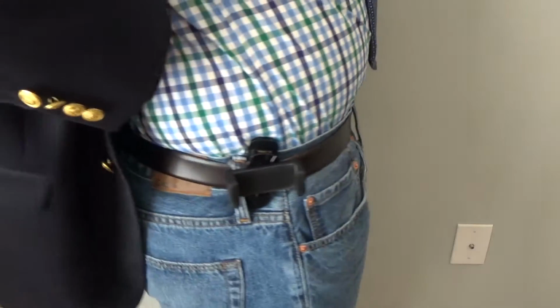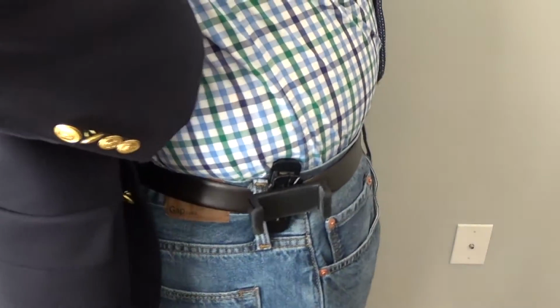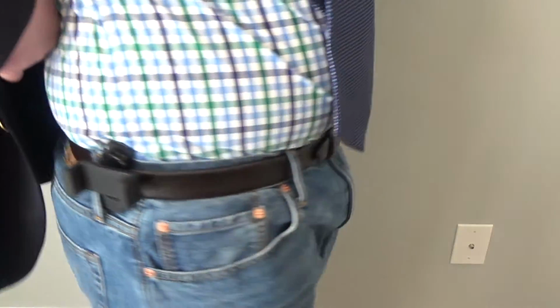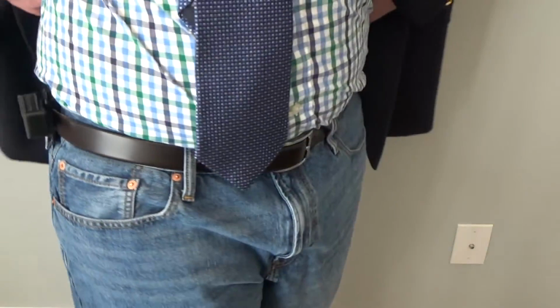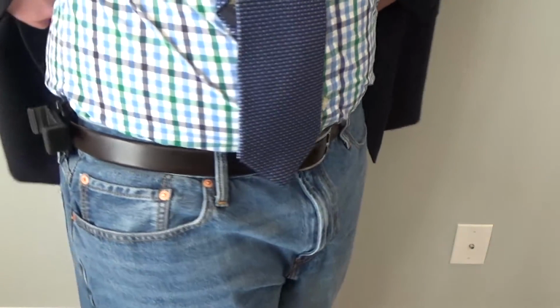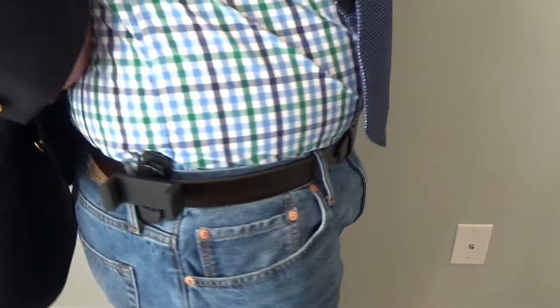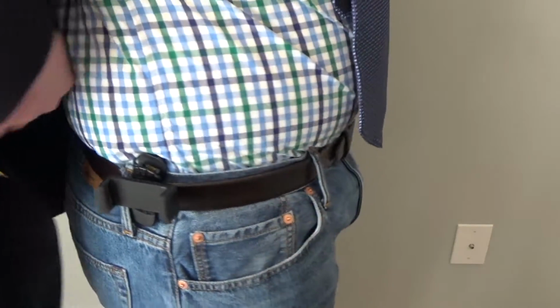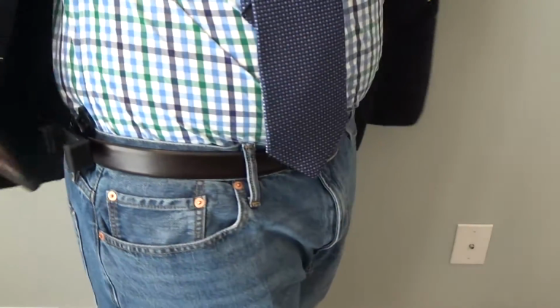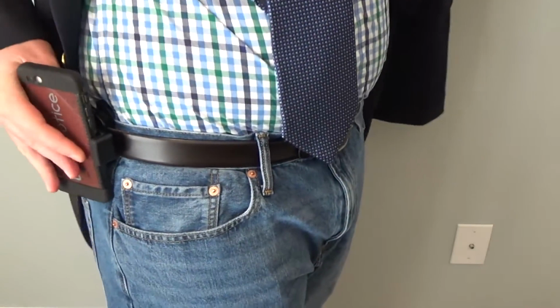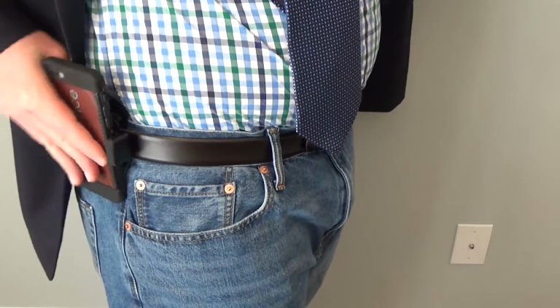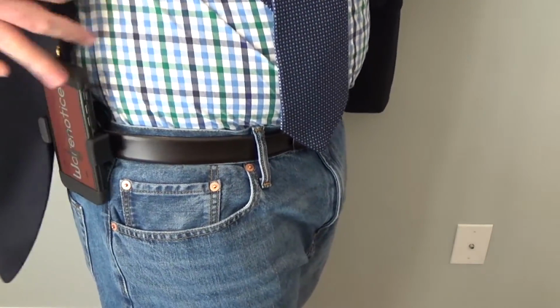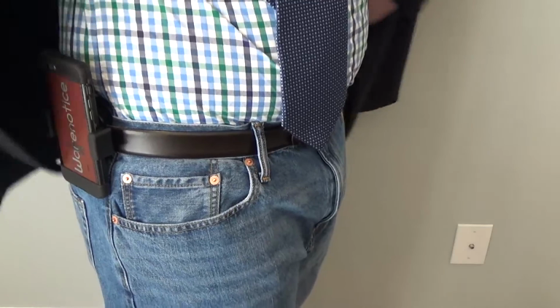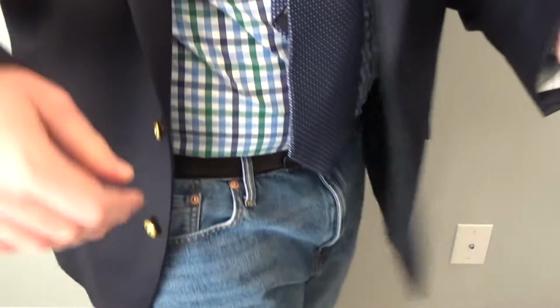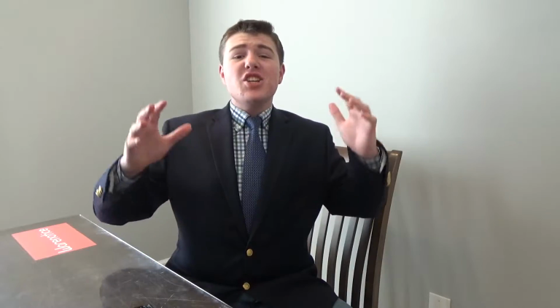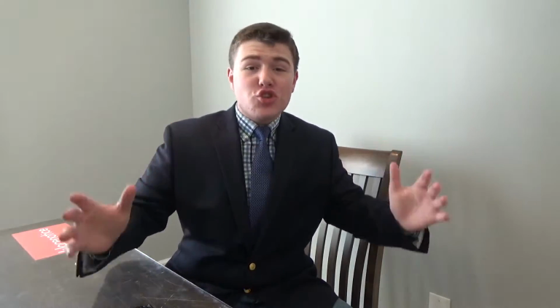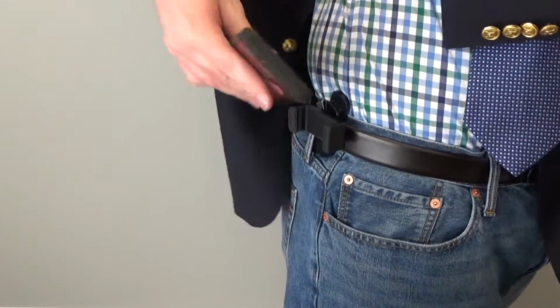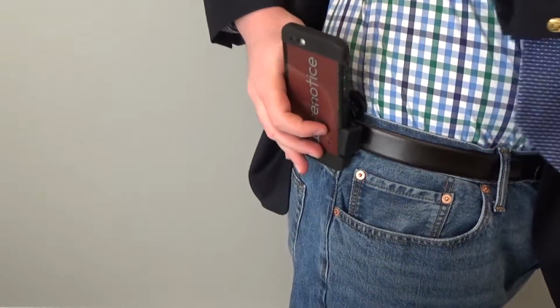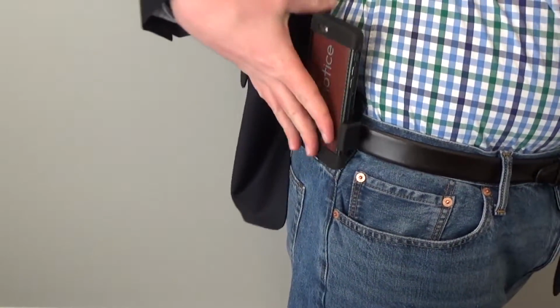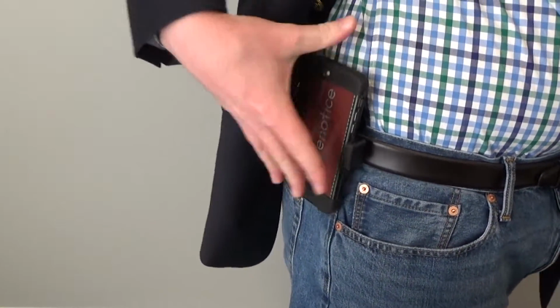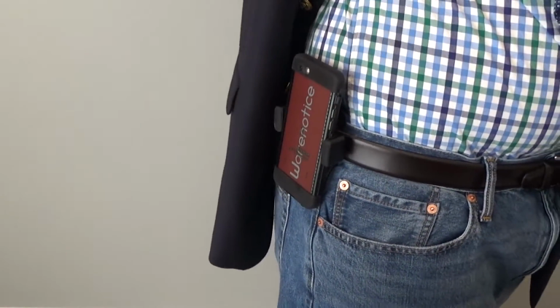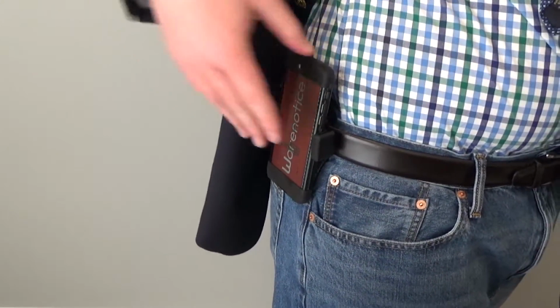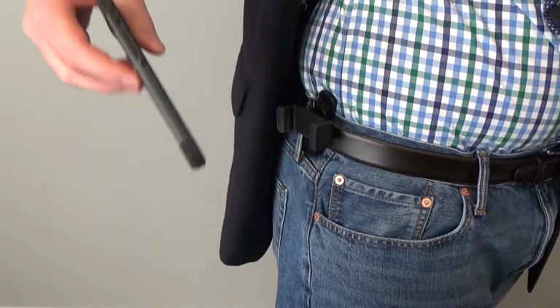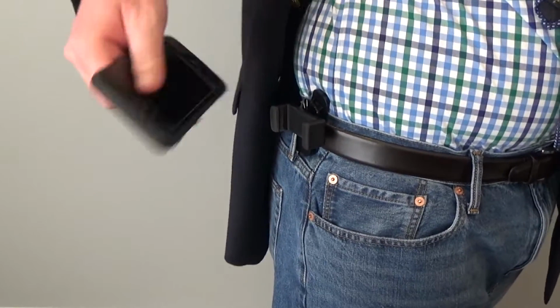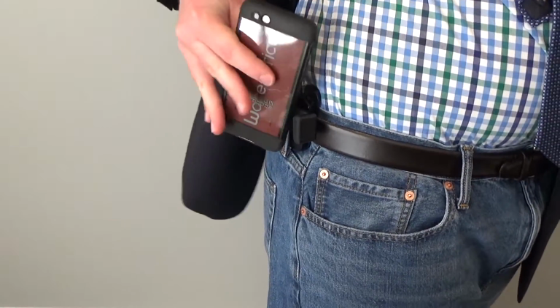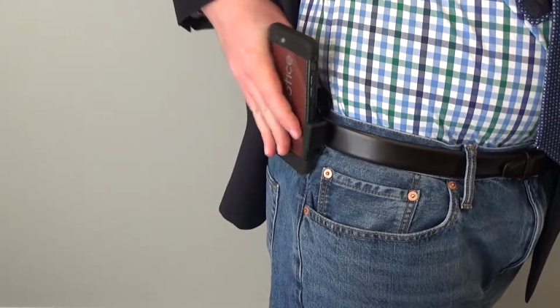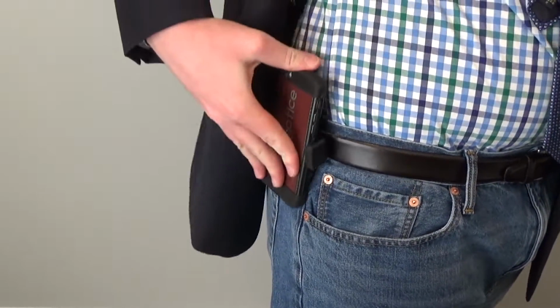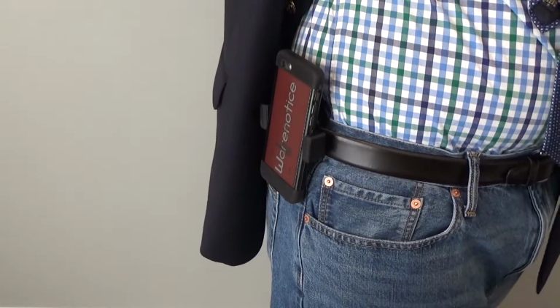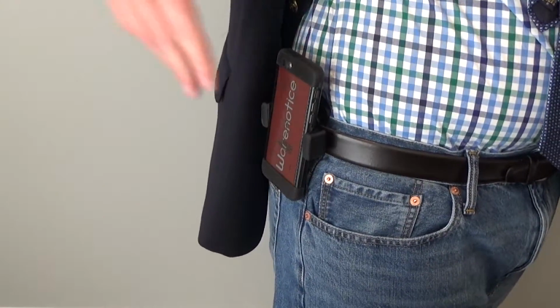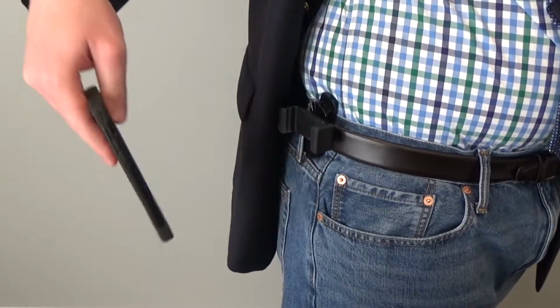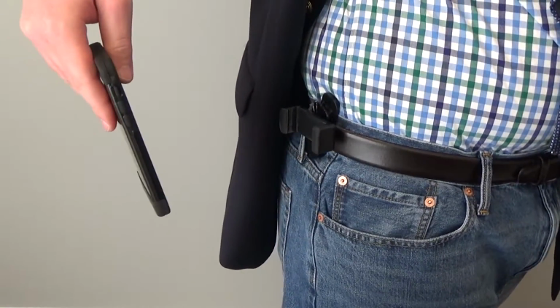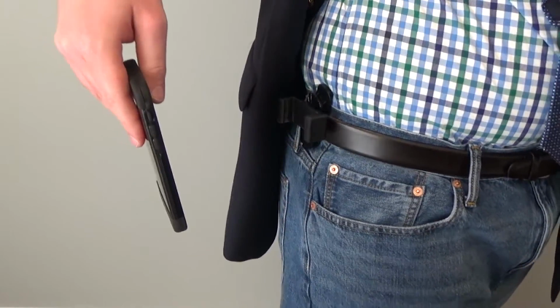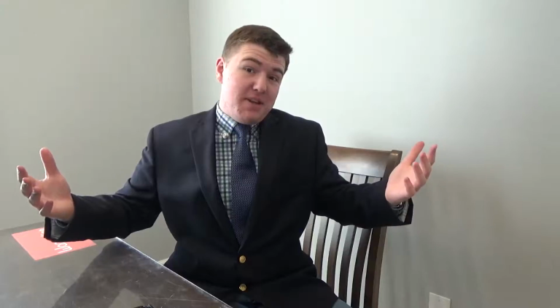Additionally, although it feels pretty awkward, you can even access your phone's screen when the phone is in the Universal Belt Clip. It is also super easy to take your phone out of the Universal Belt Clip. It is much easier and feels much quicker than taking your phone out of your pocket, at least in my opinion.